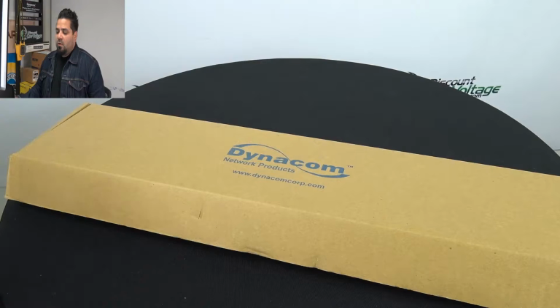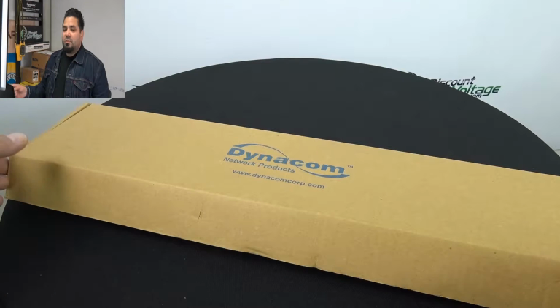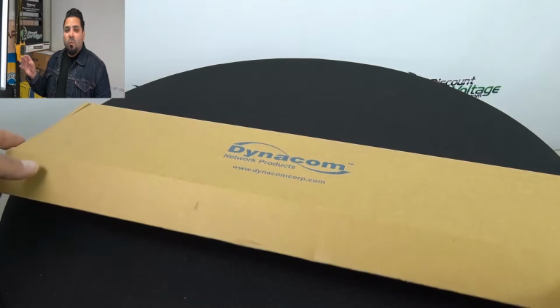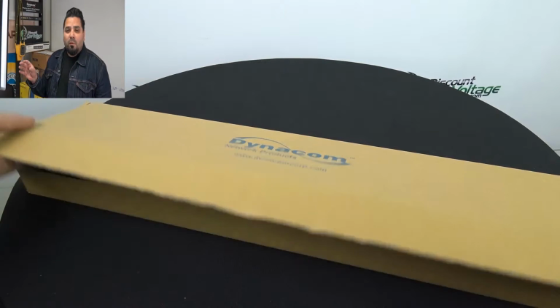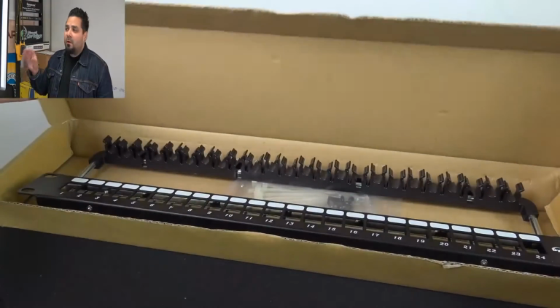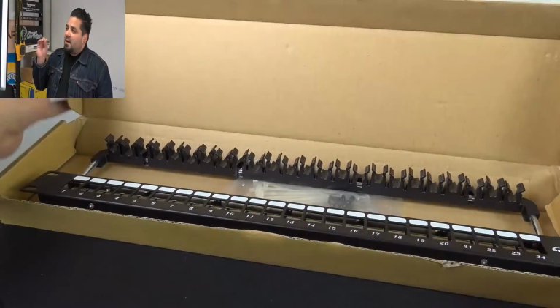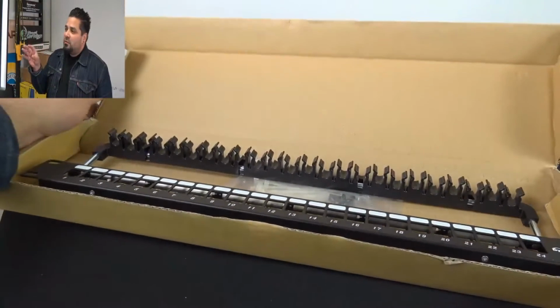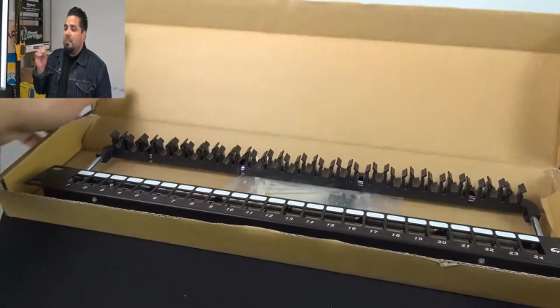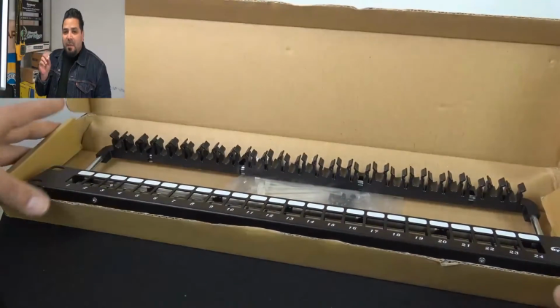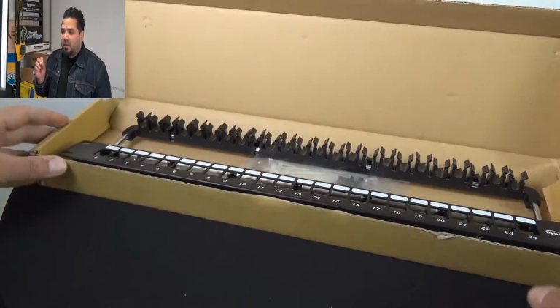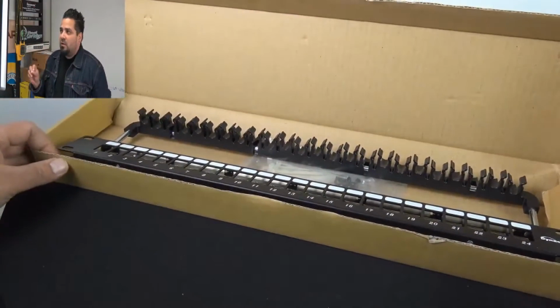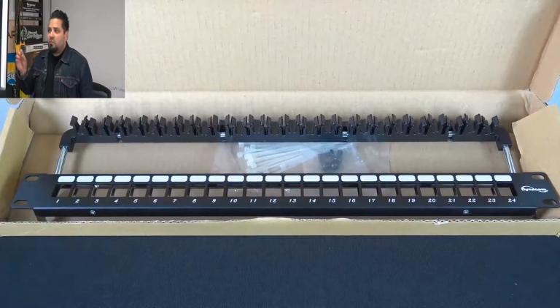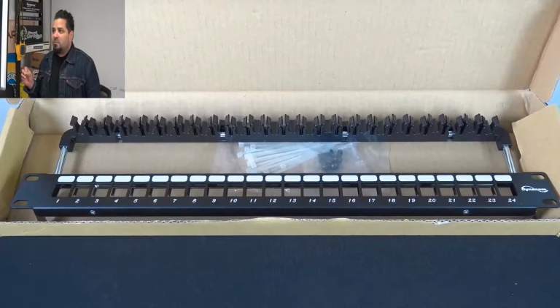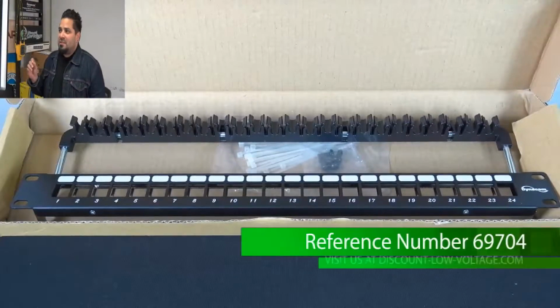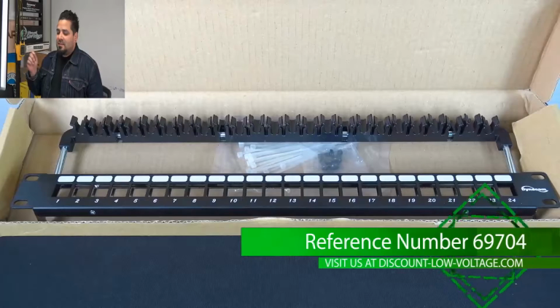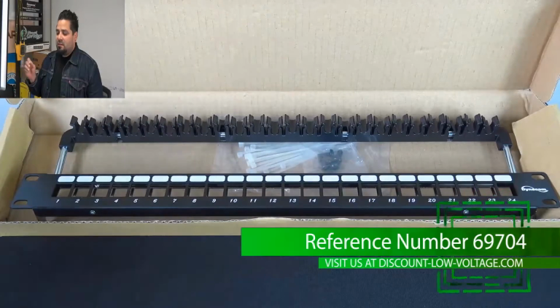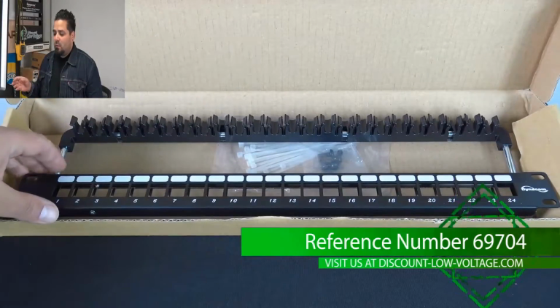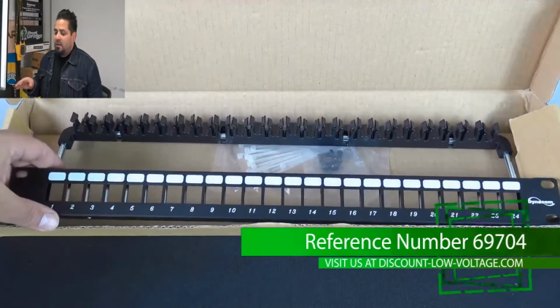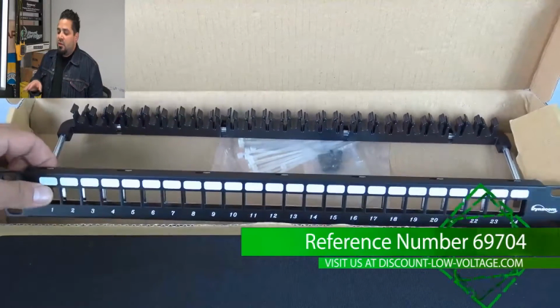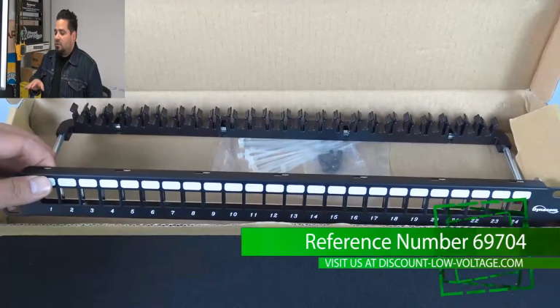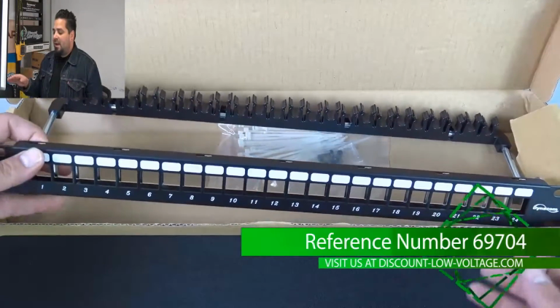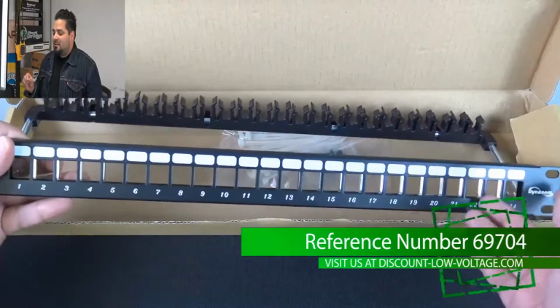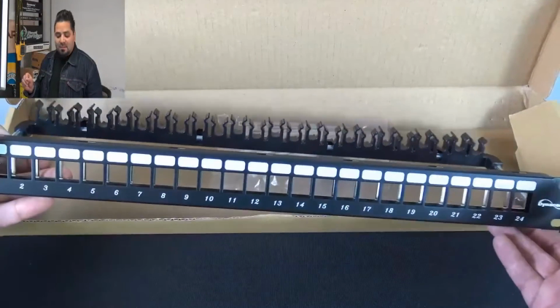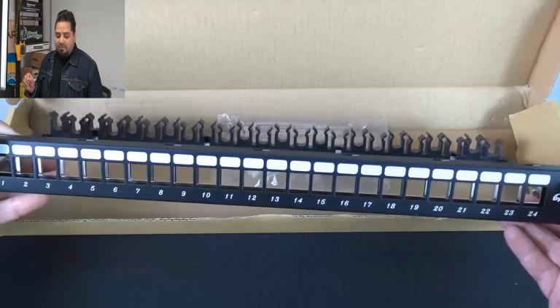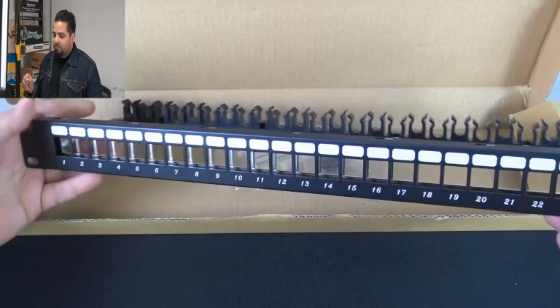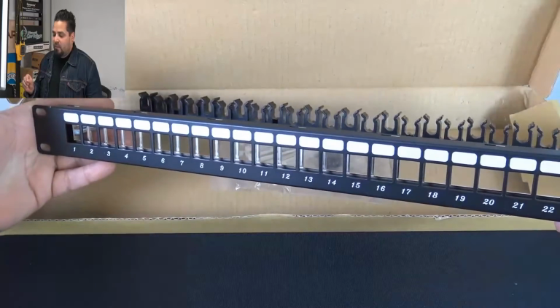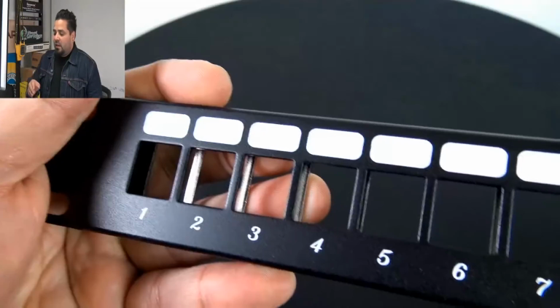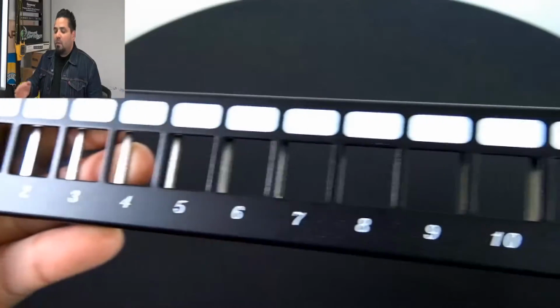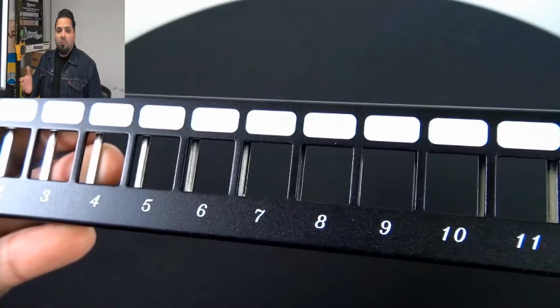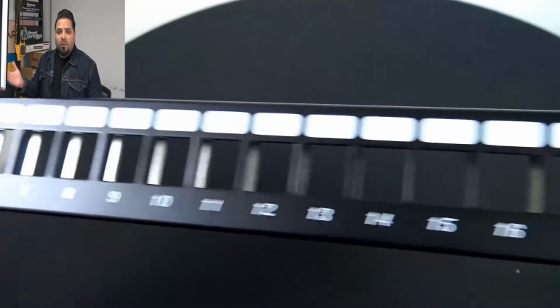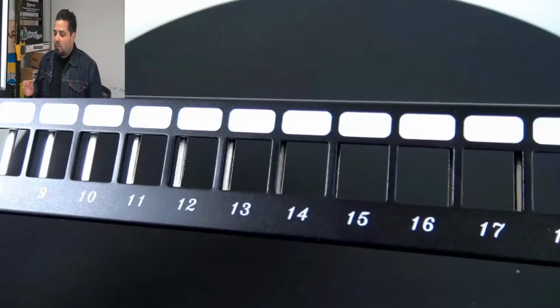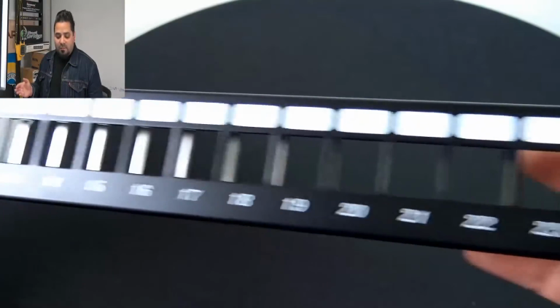This is your 24-port shielded blank patch panel. This is reference number 69704. As you can tell, it's the high-density design and it's numbered from 1 to 24 port.